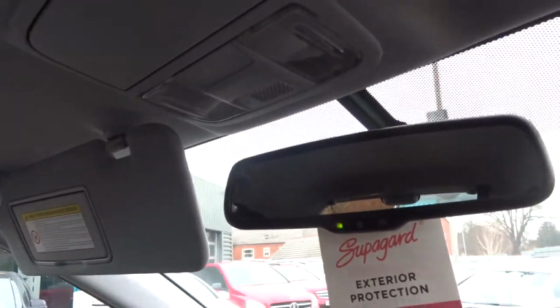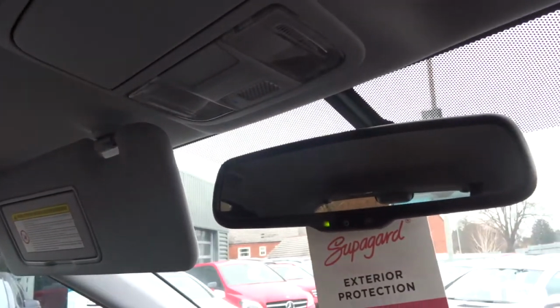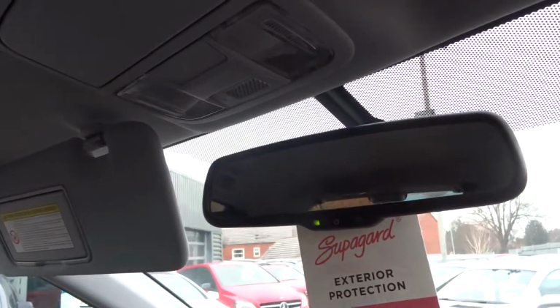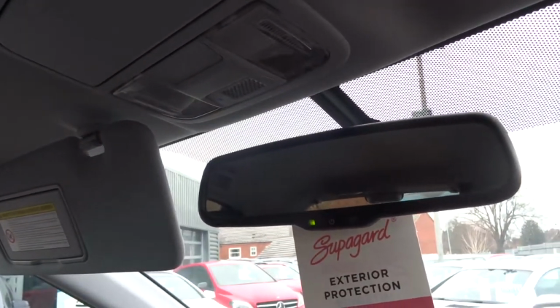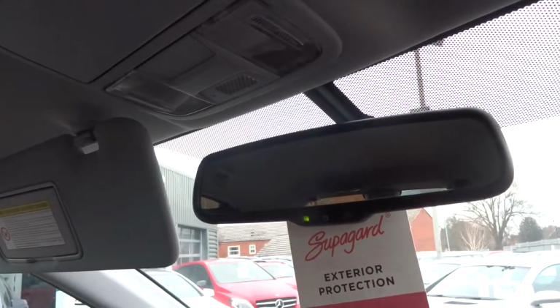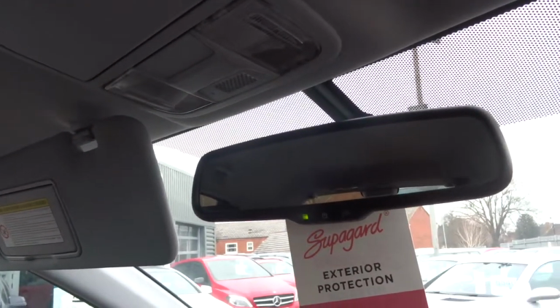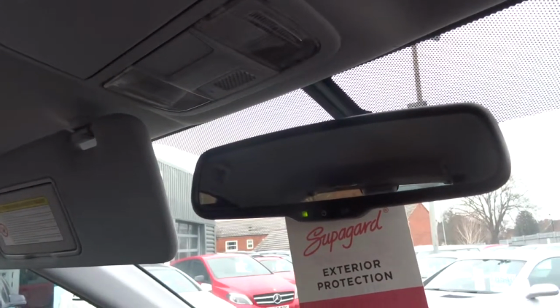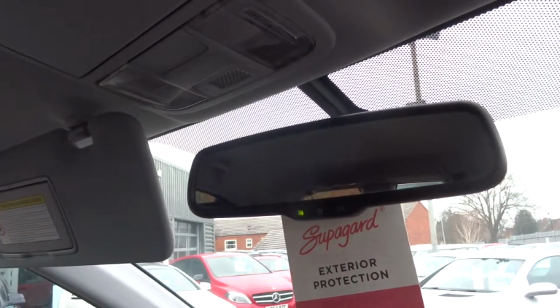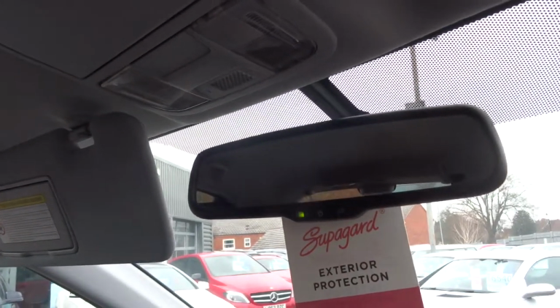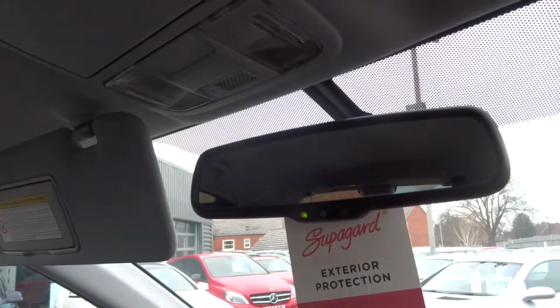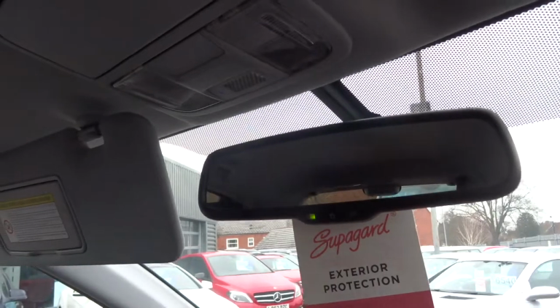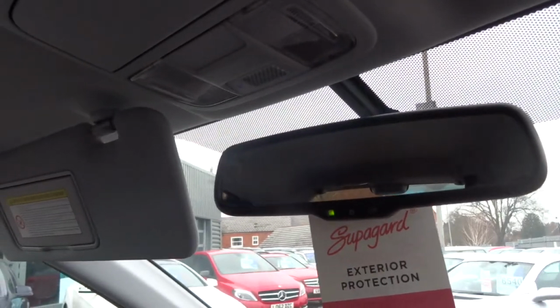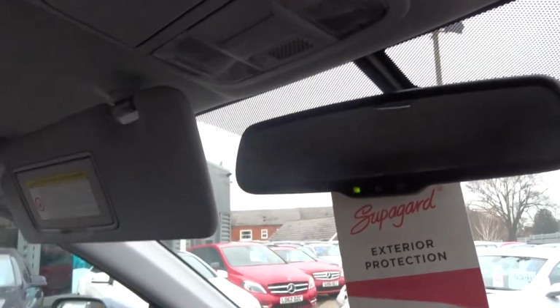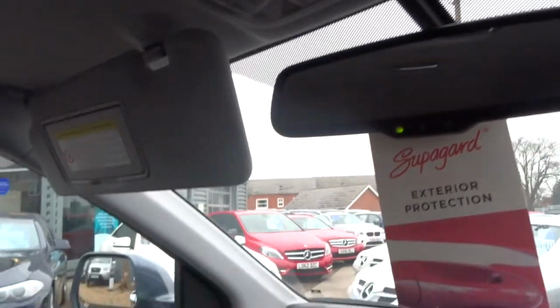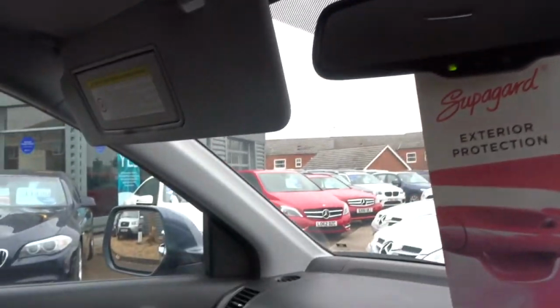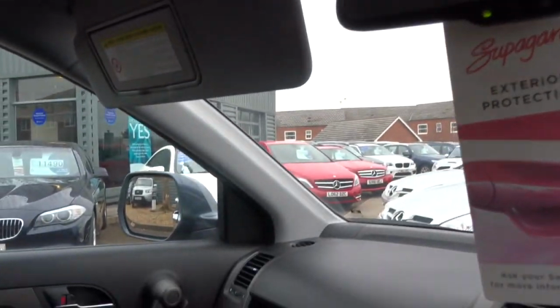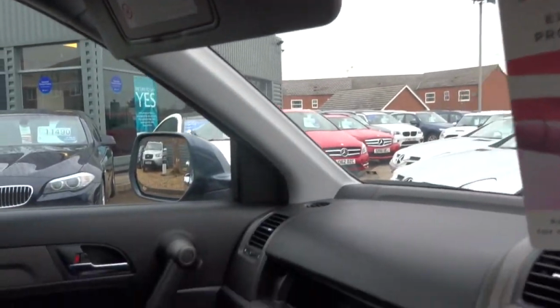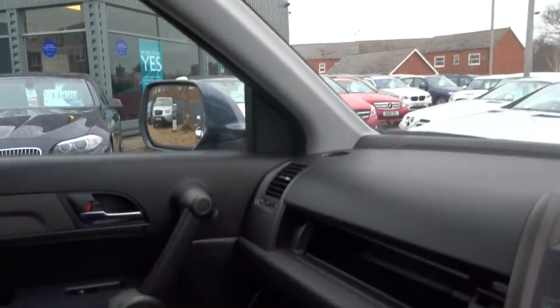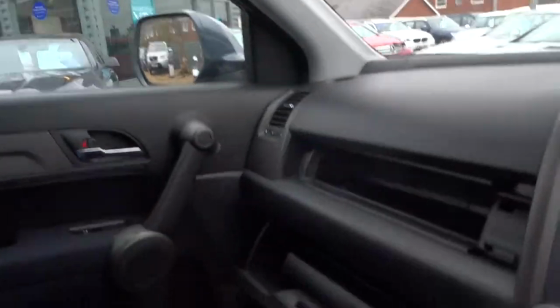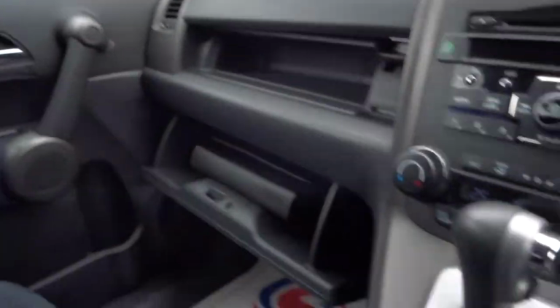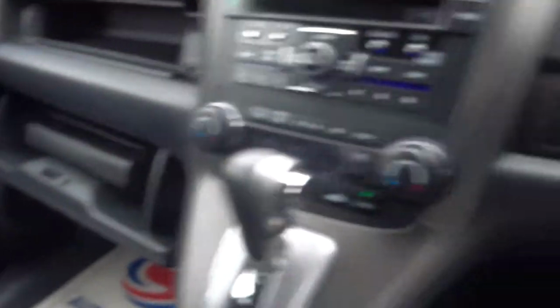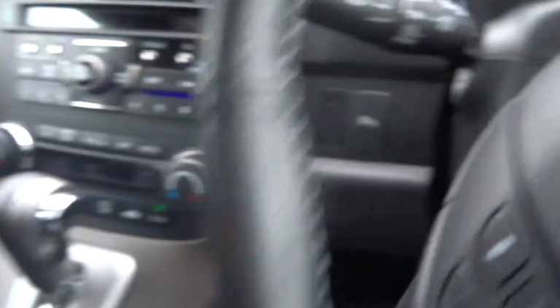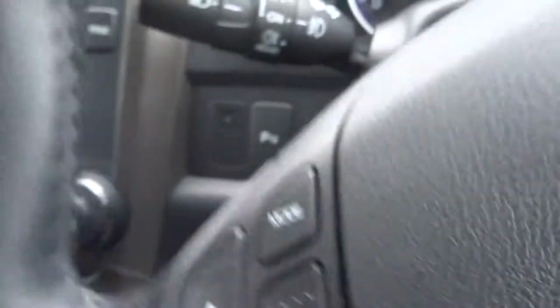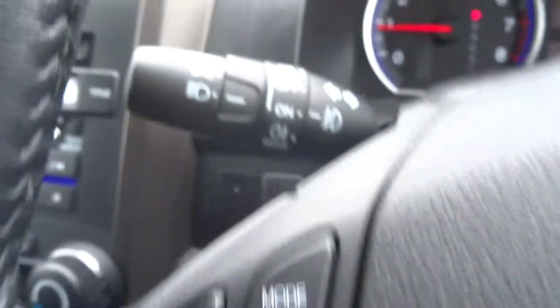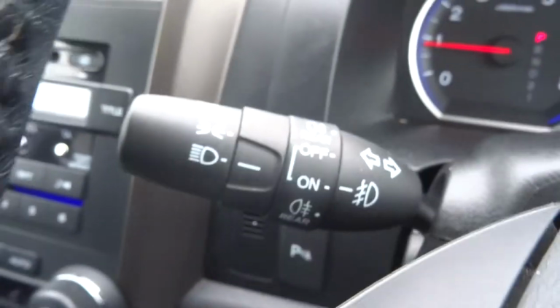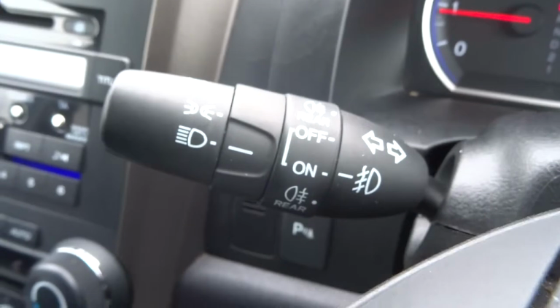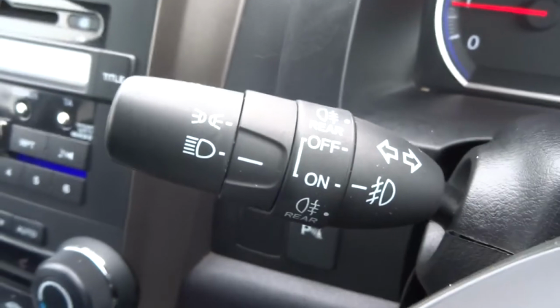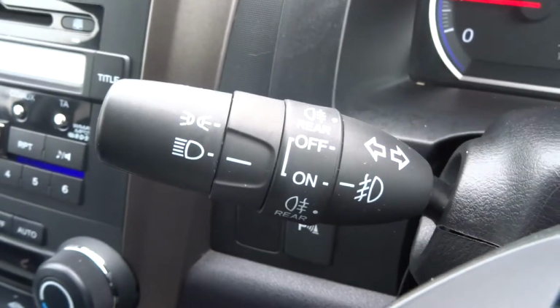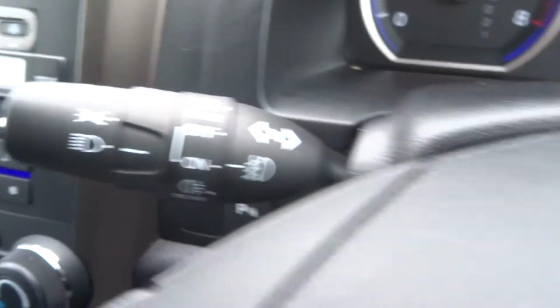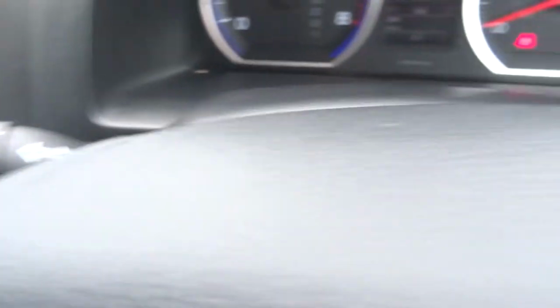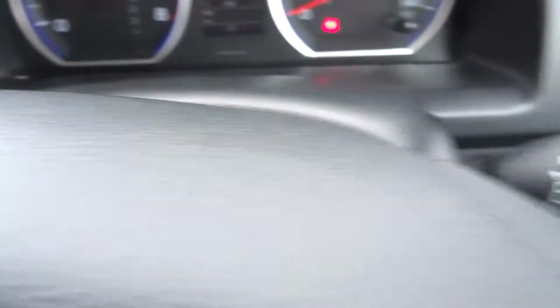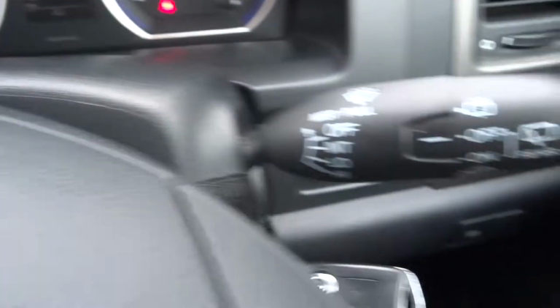Electric automatic dimming rear view mirror. I'll also say that it smells fantastic in here. I can't see that there have been any smokers in here at all.